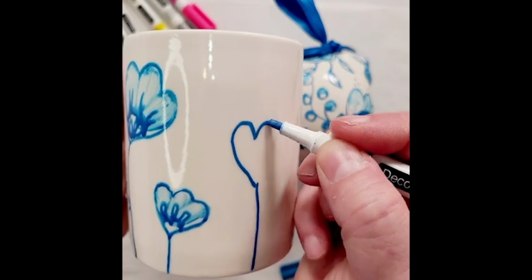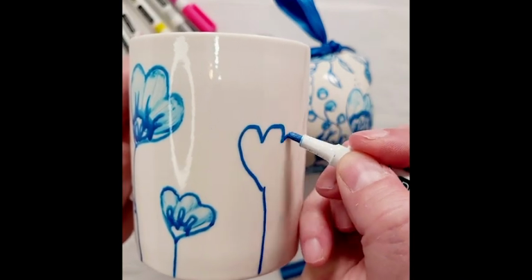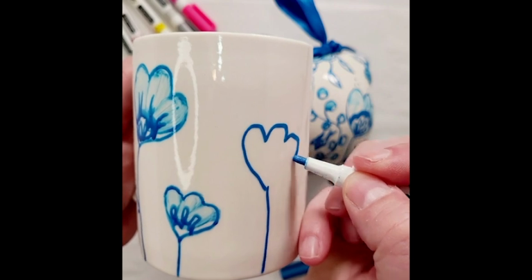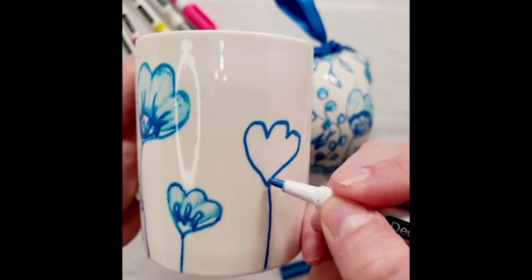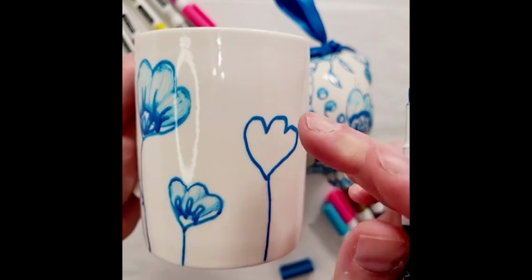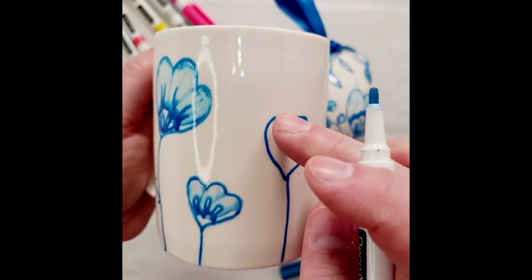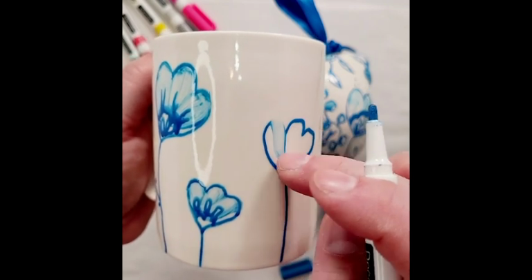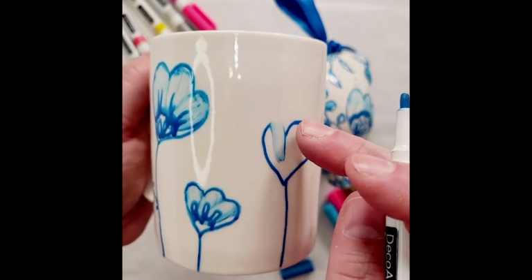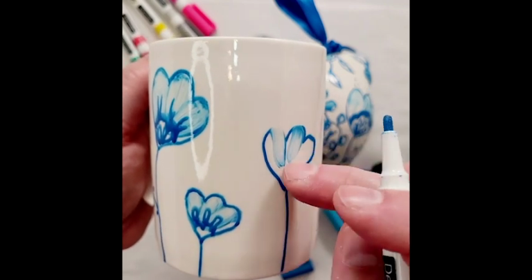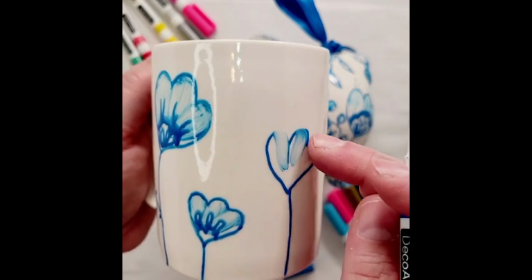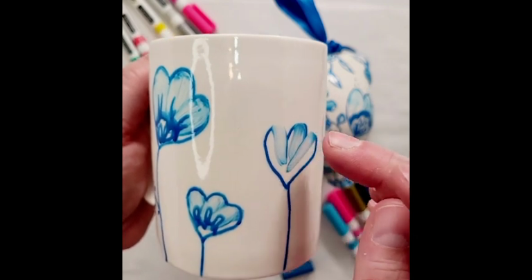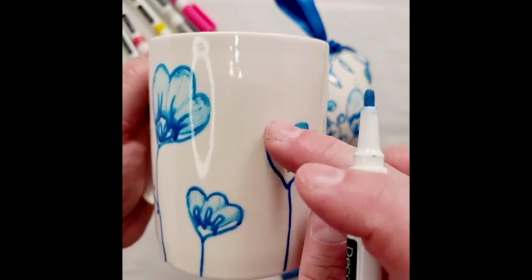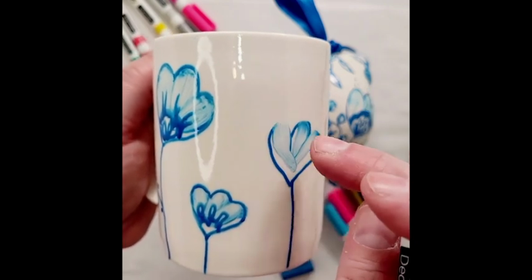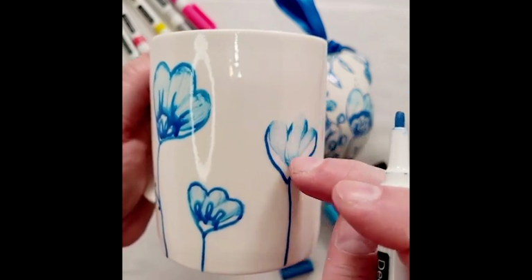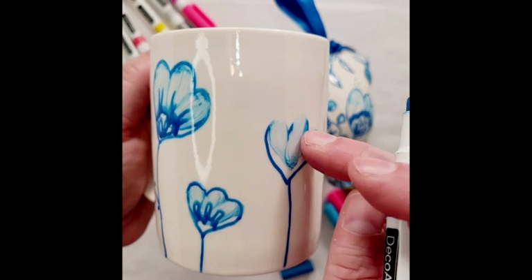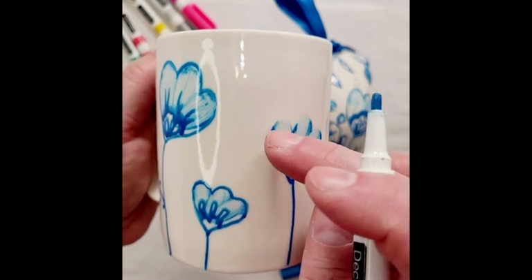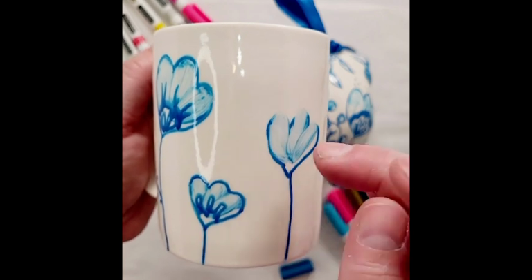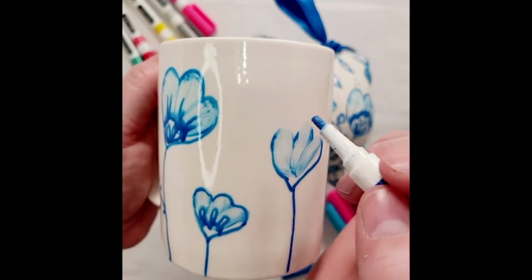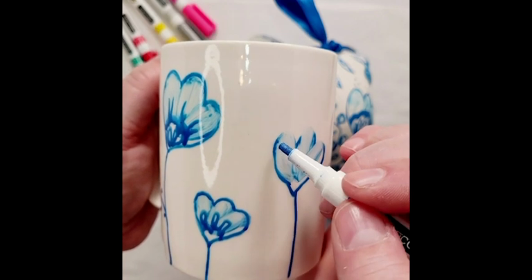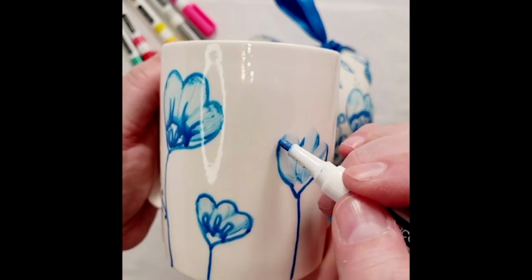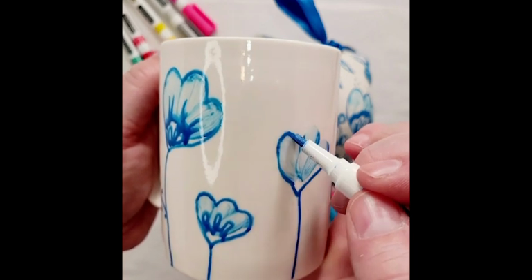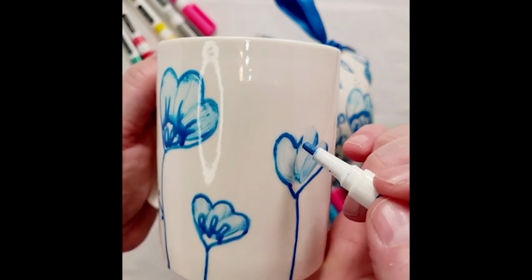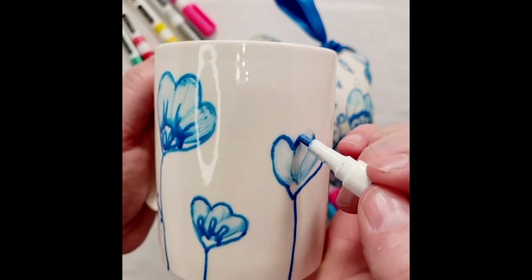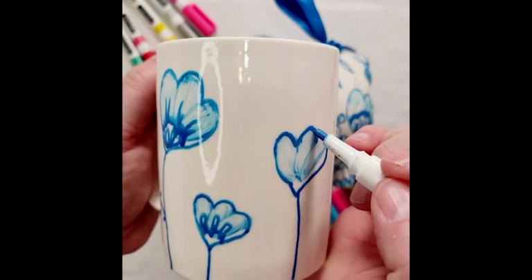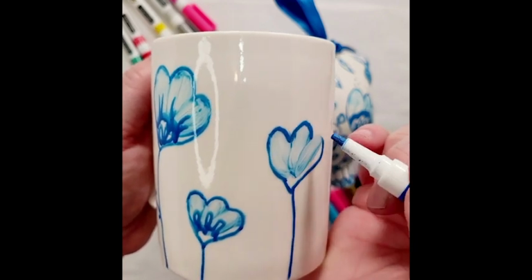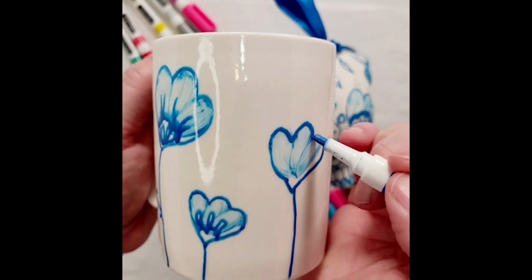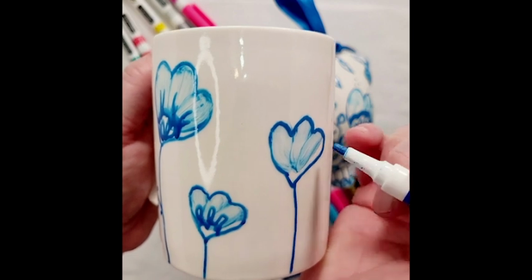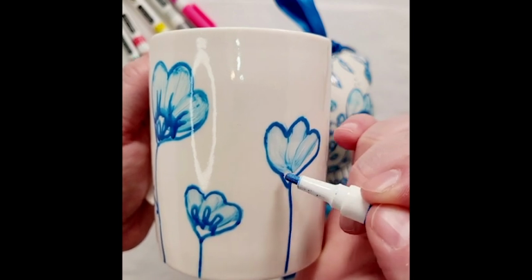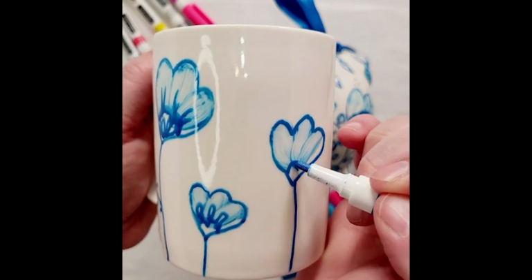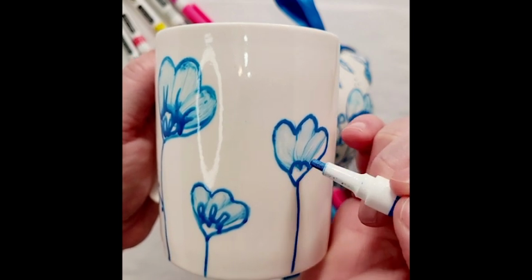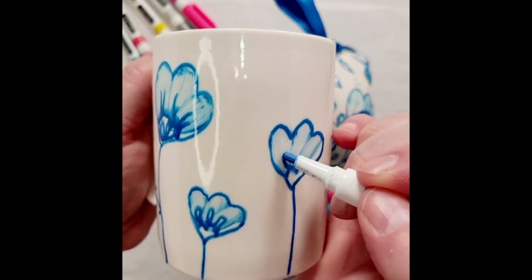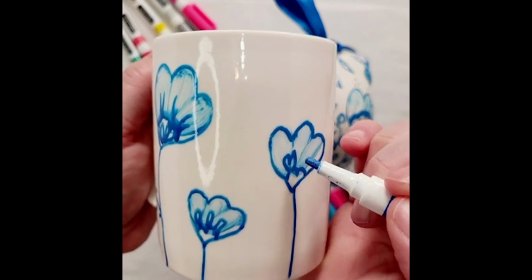Take your finger and pull down that paint and get that blended look, so you get that dimension with all those shapes. Then go back over and make your lines crisp, and just continue on with your design.